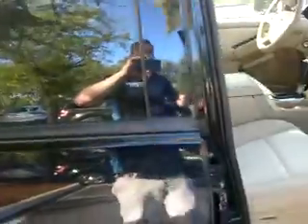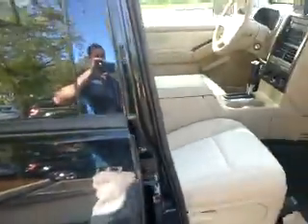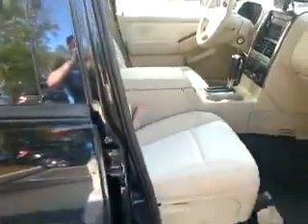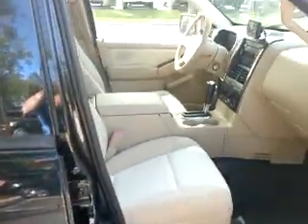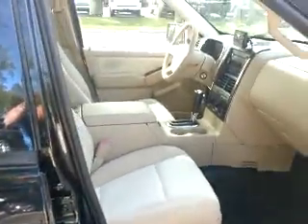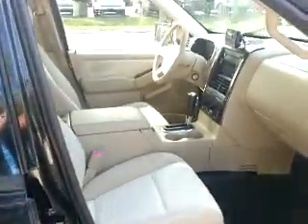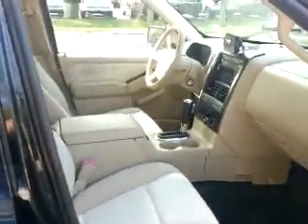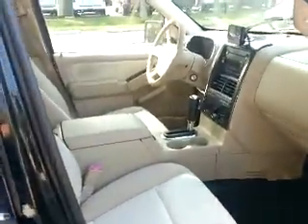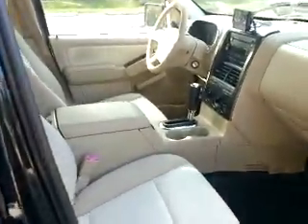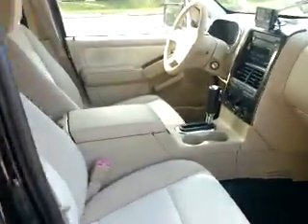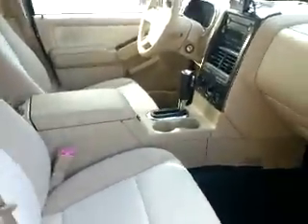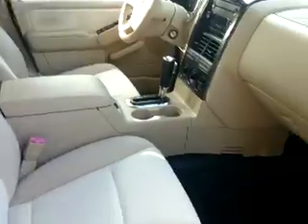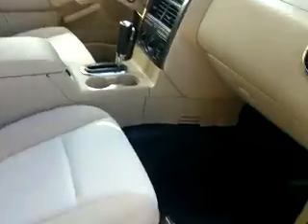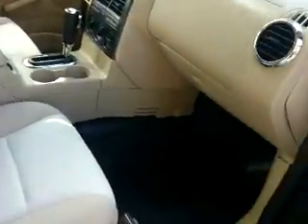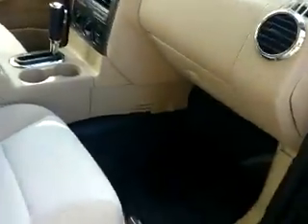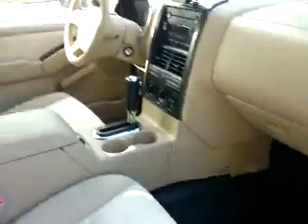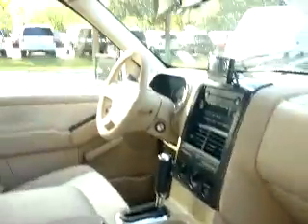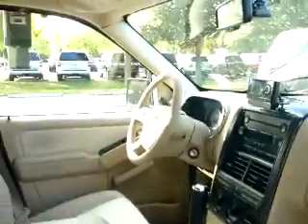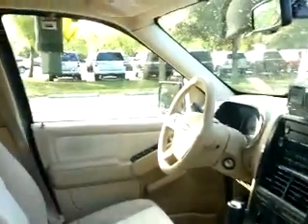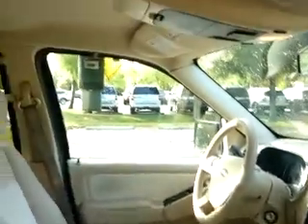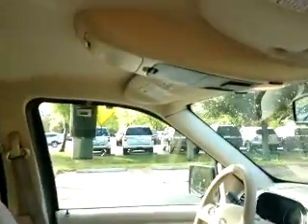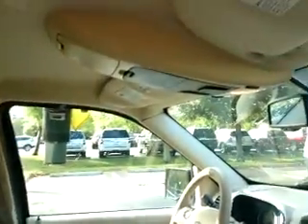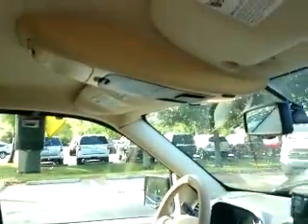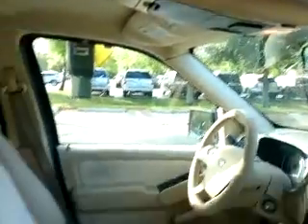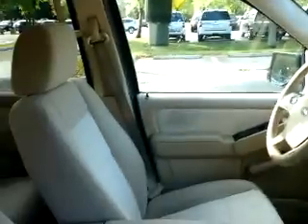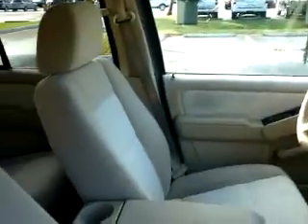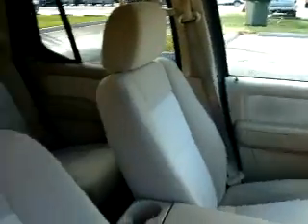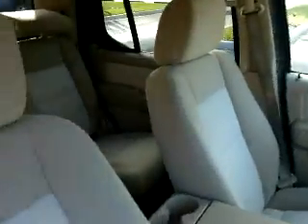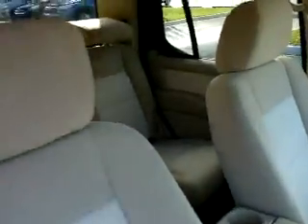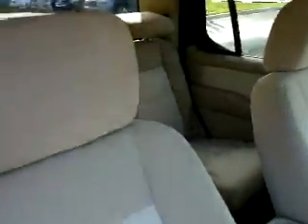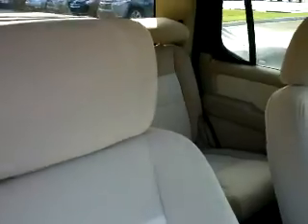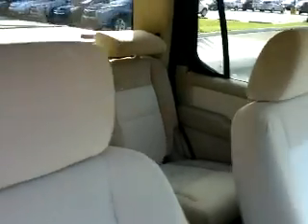The interior is all two-tone tan along with the black. It's got the black accents up in the ceiling also. It's extremely clean.